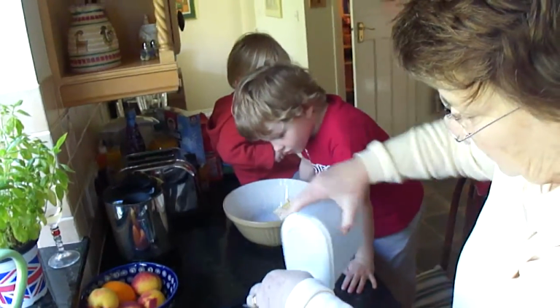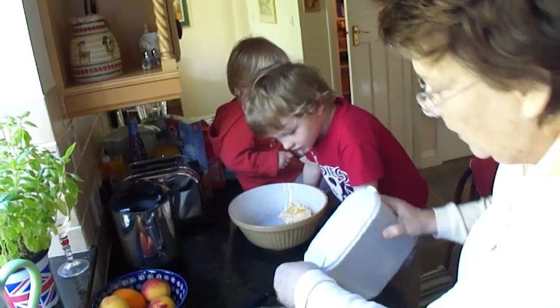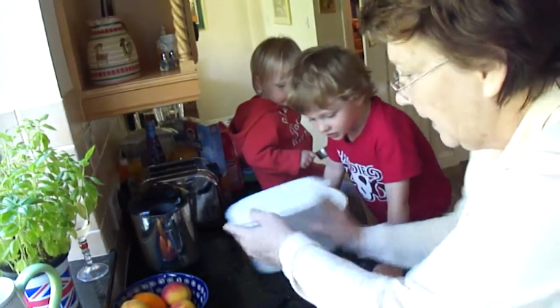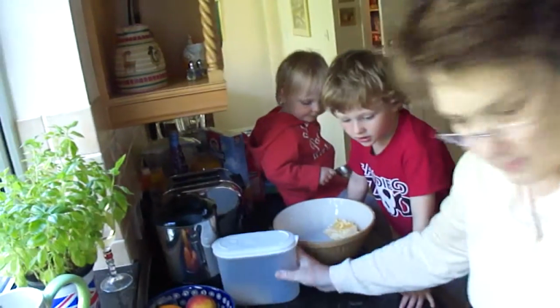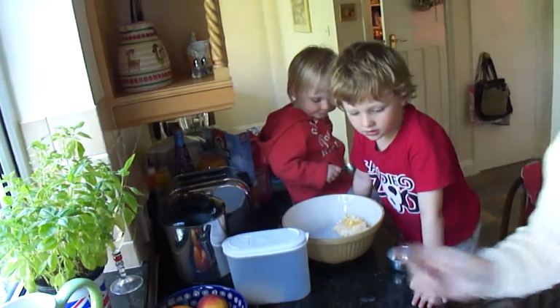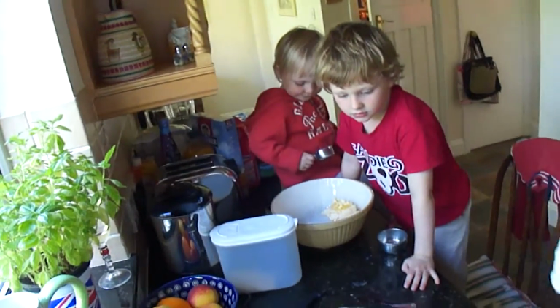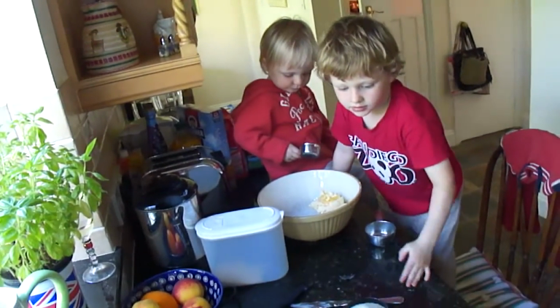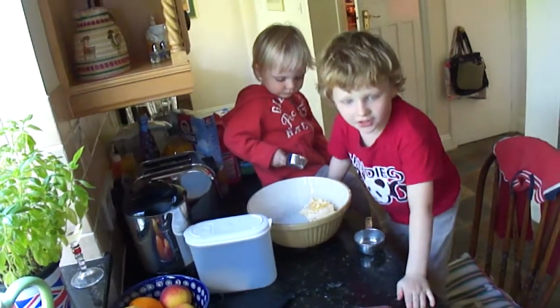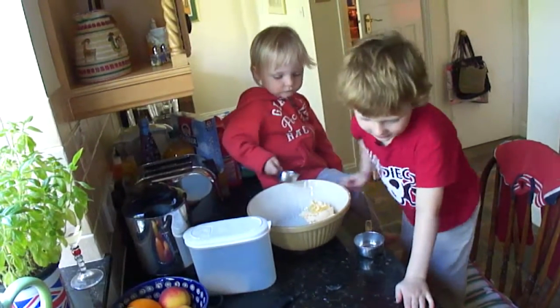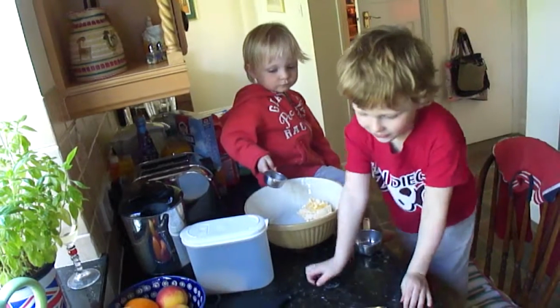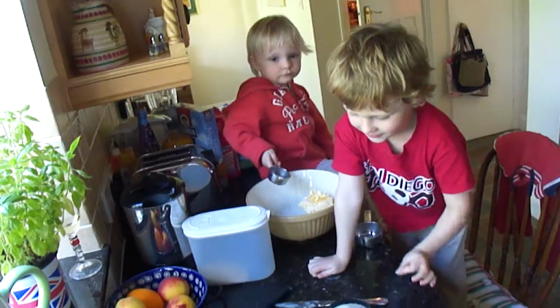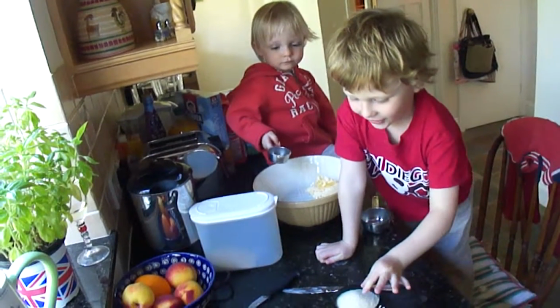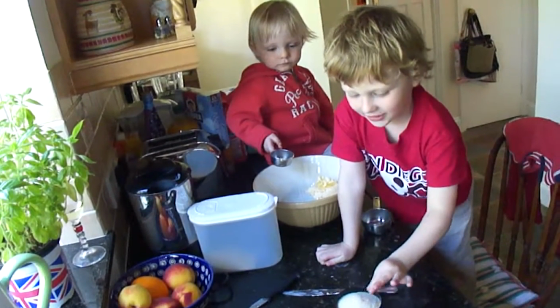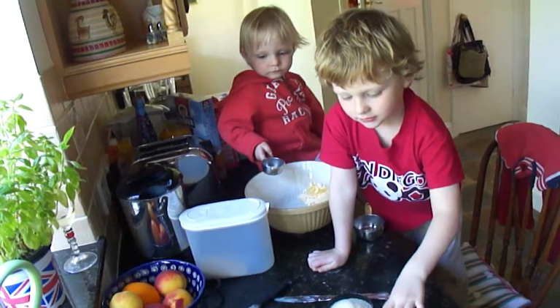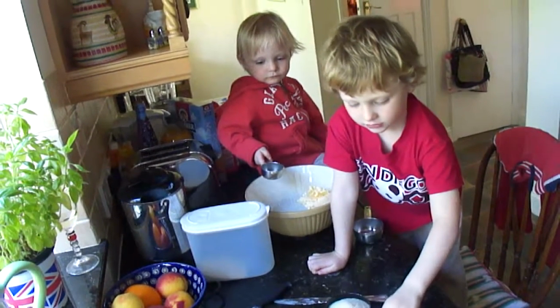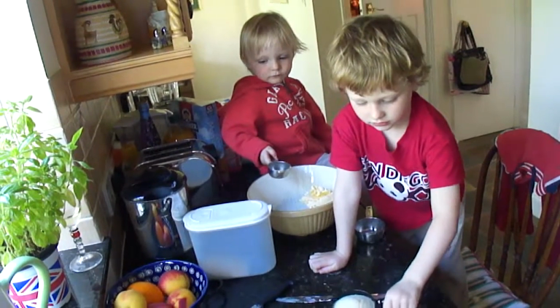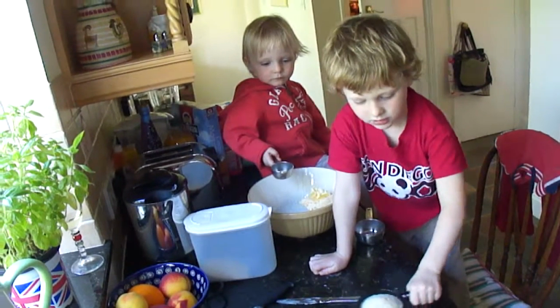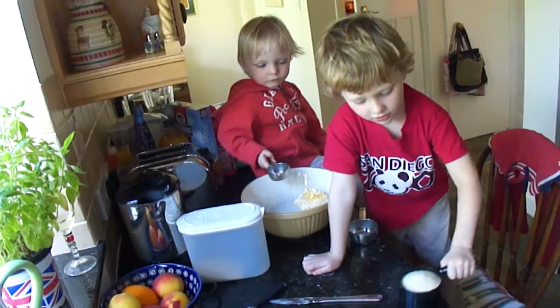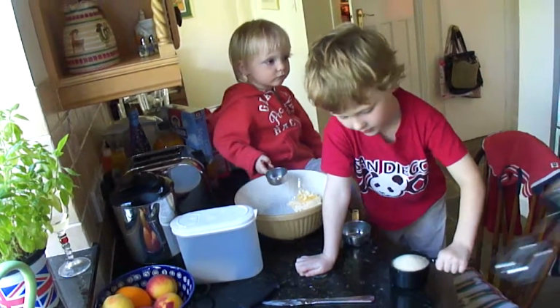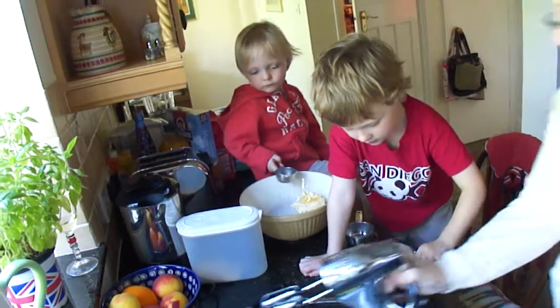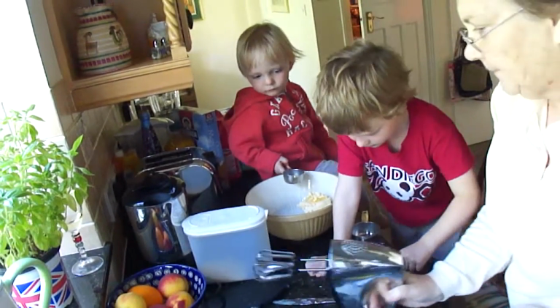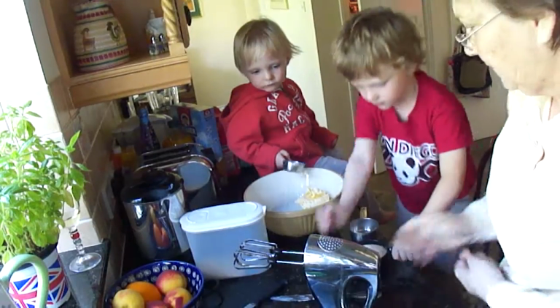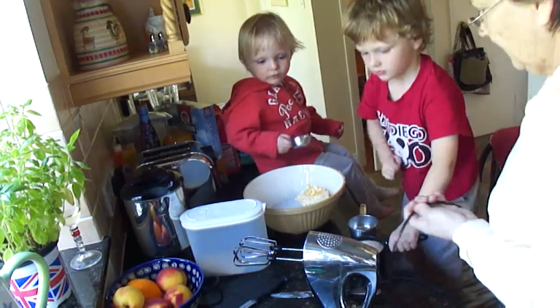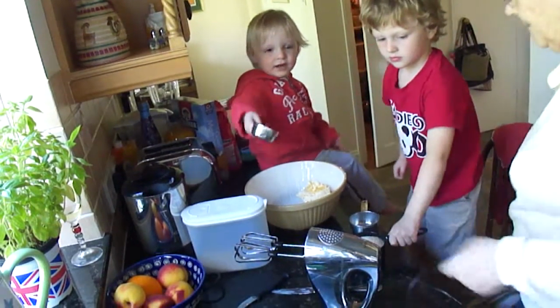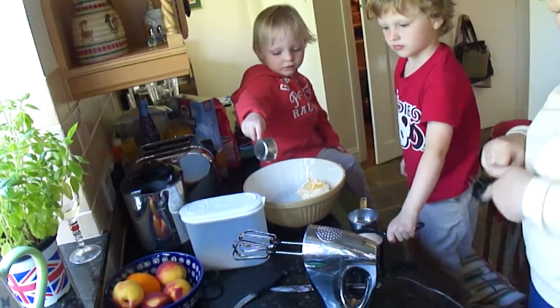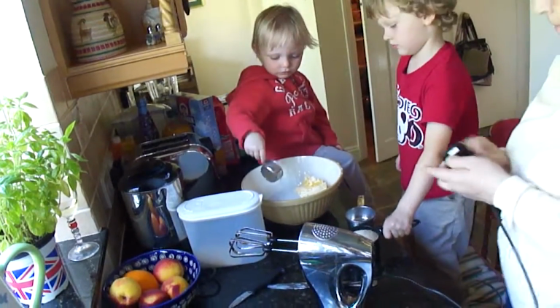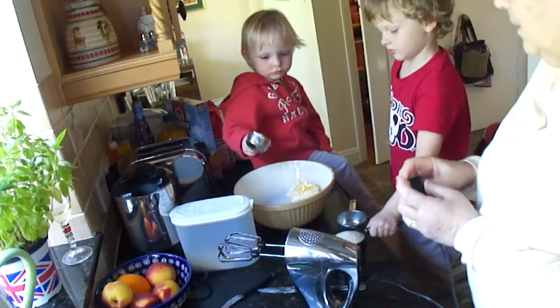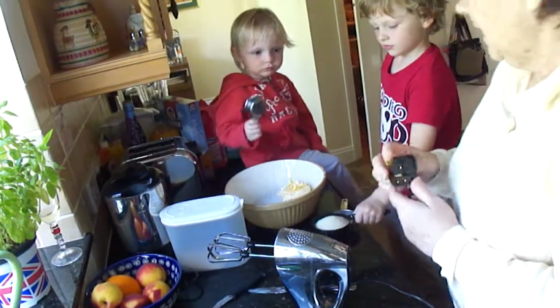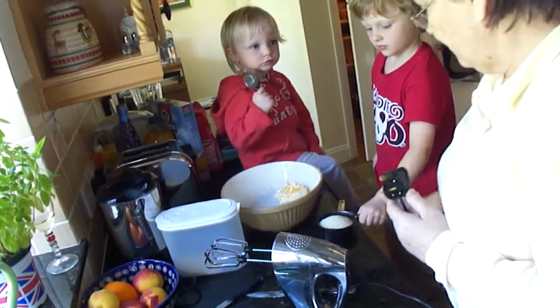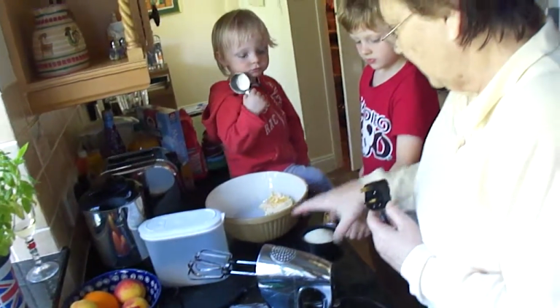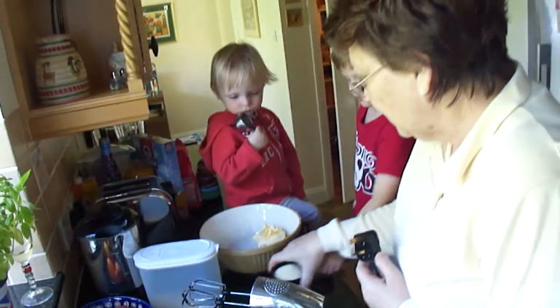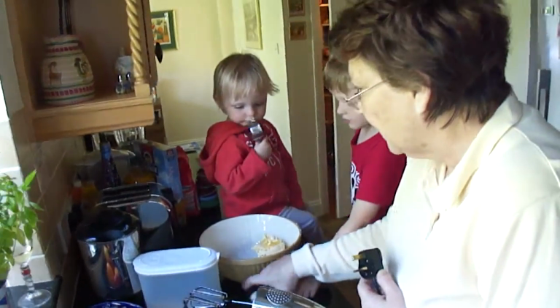Not quite yet. I'll tell you when to do it. Sugar. Alright, now — not yet. Leave it down.